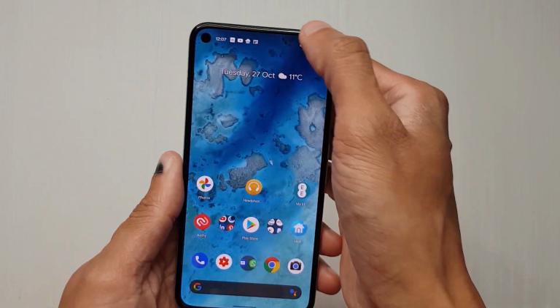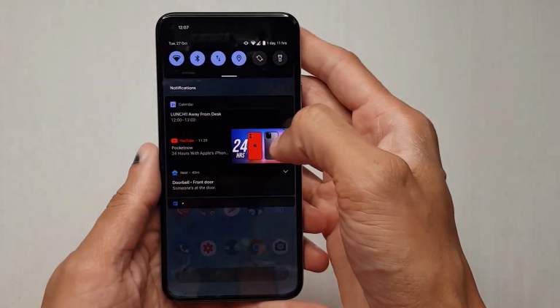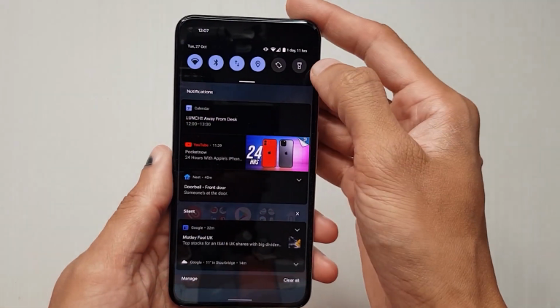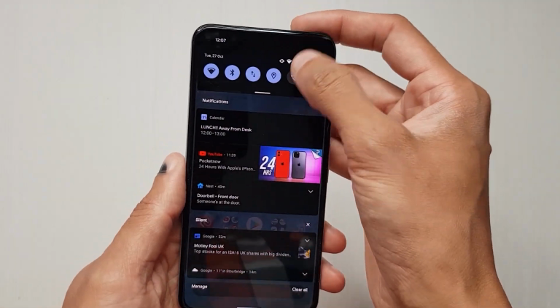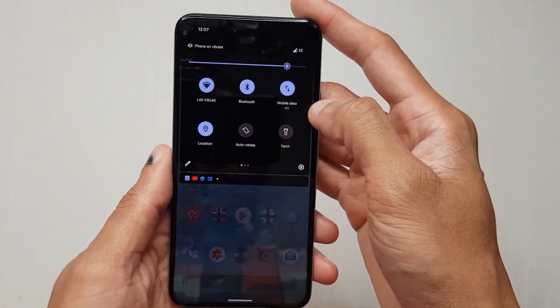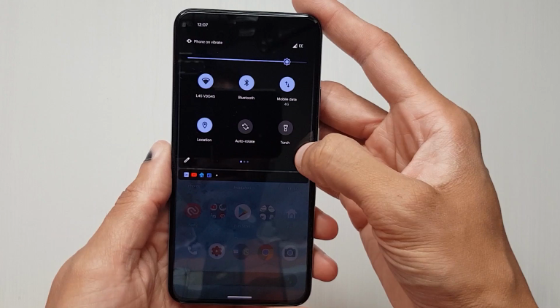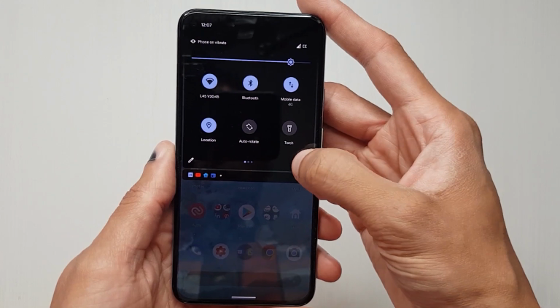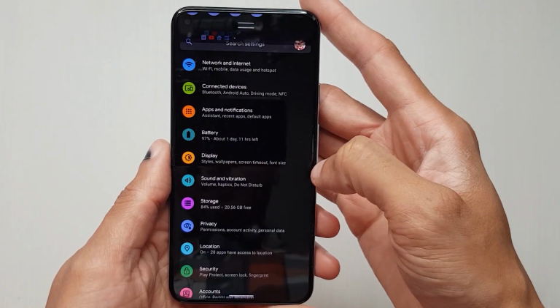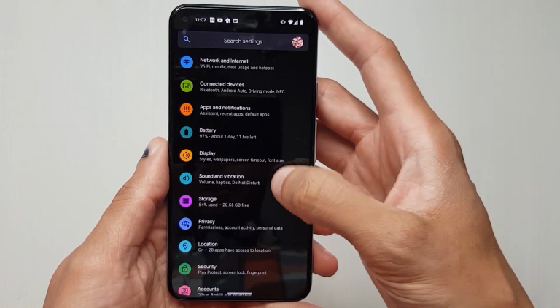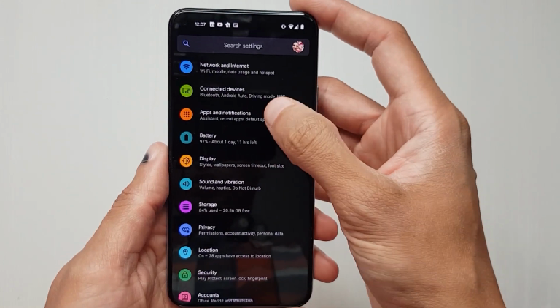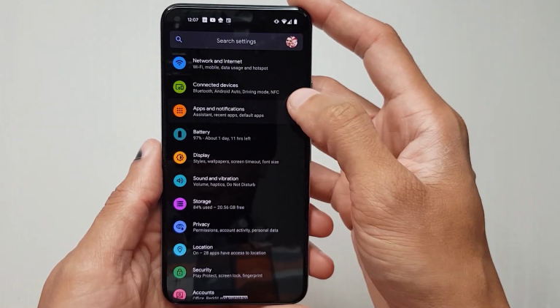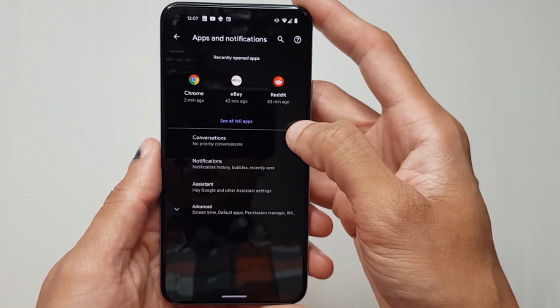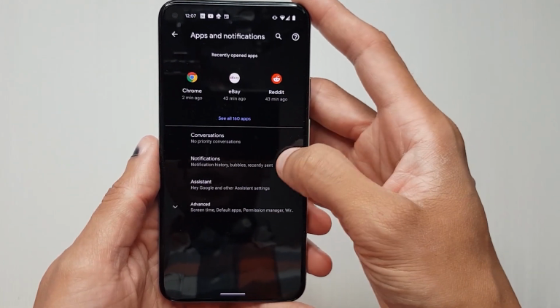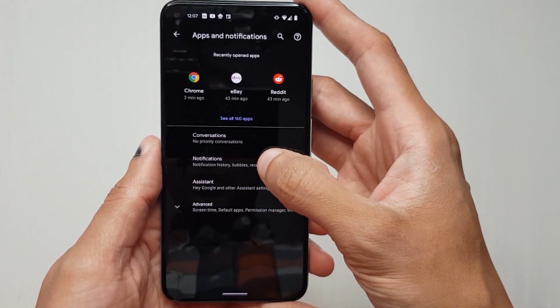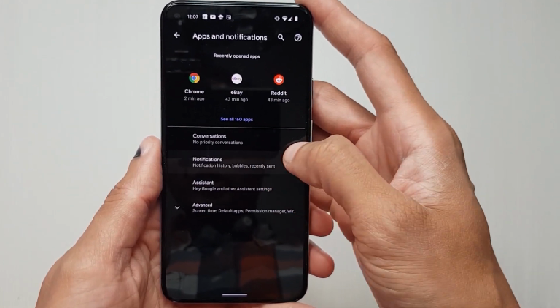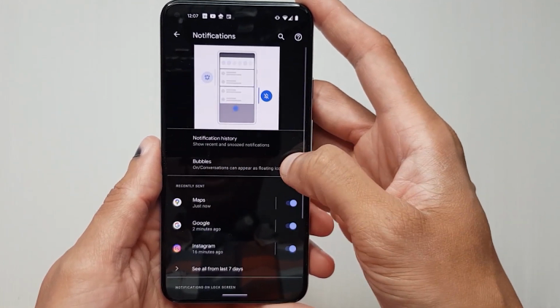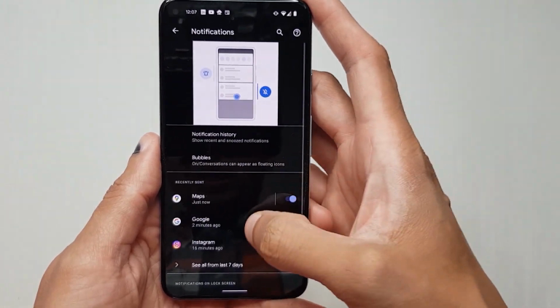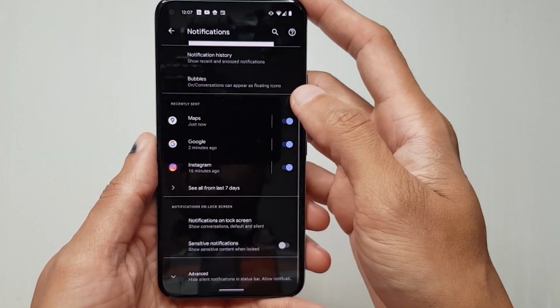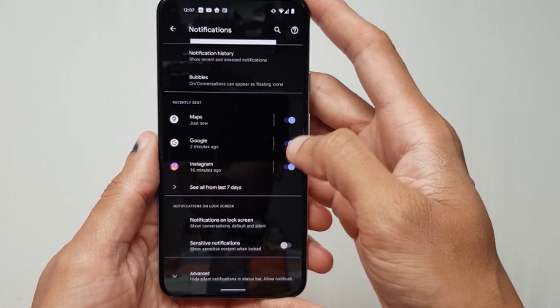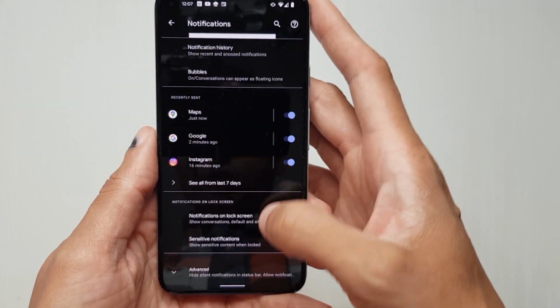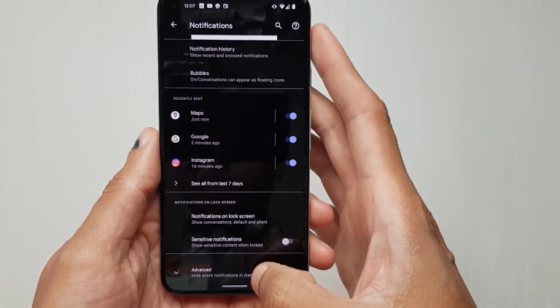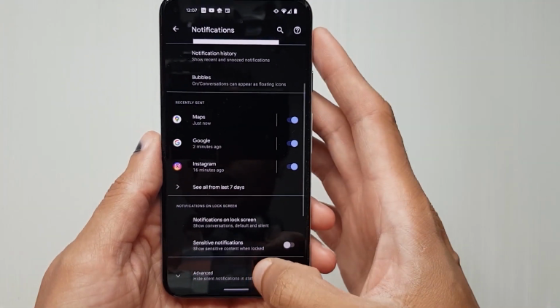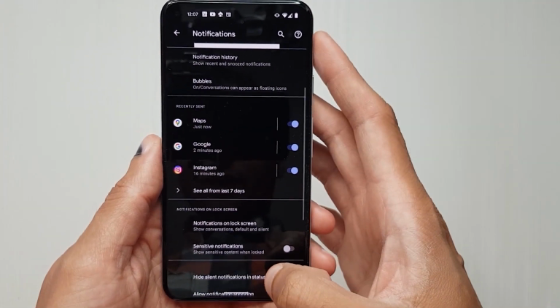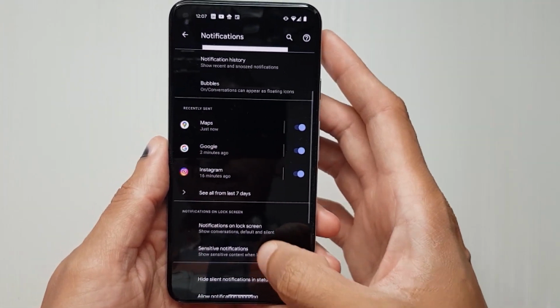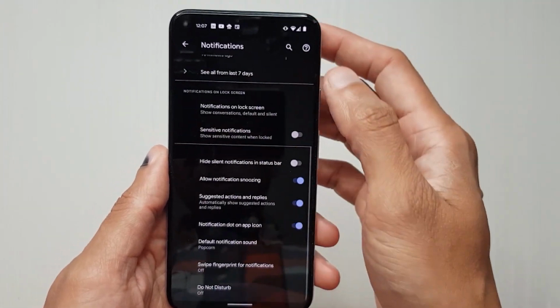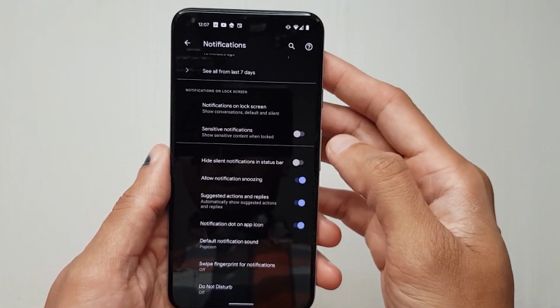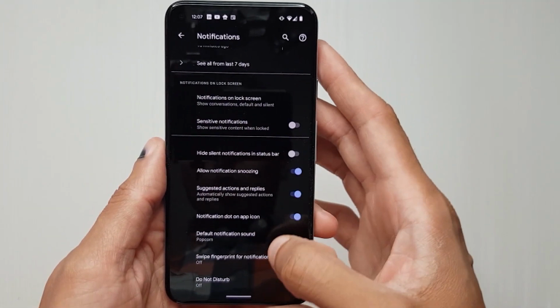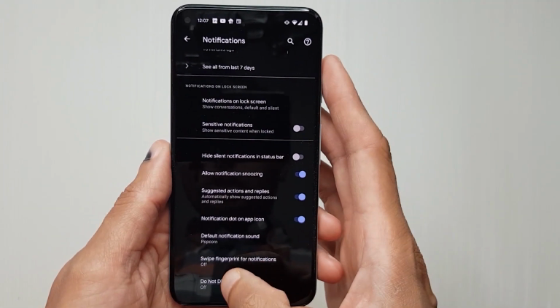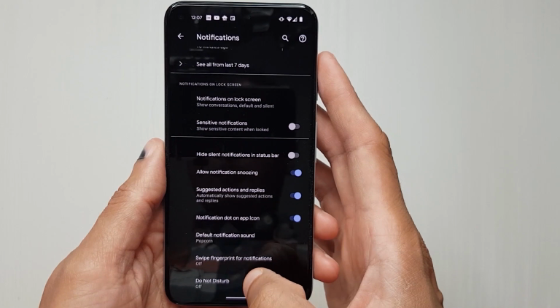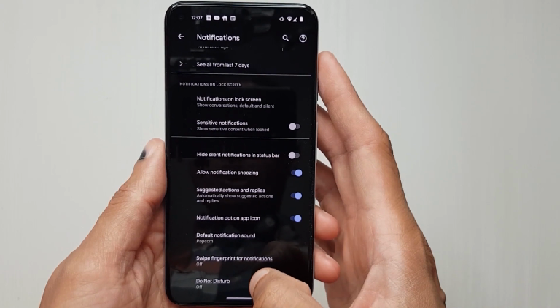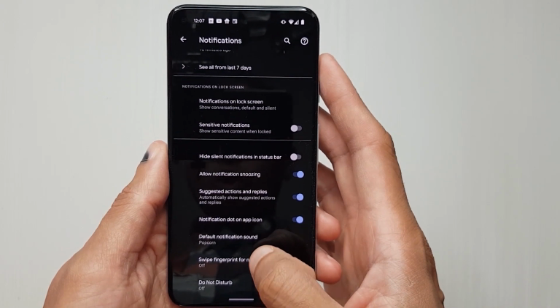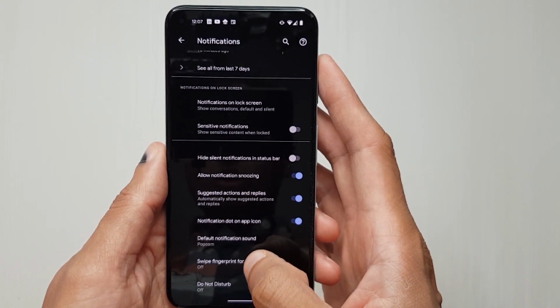Go into your Settings, then go to Apps and Notifications. From here, go to Notifications again, scroll all the way down to the bottom, then go to Advanced, scroll down some more, and you've got 'Swipe Fingerprint for Notifications'.